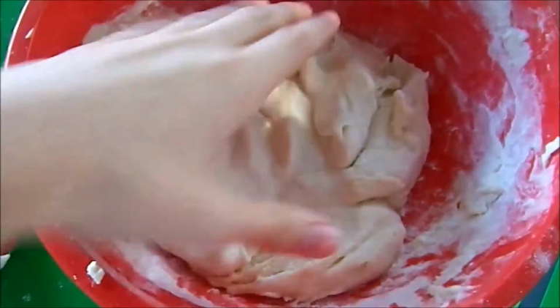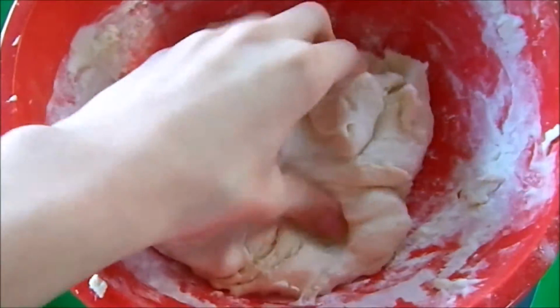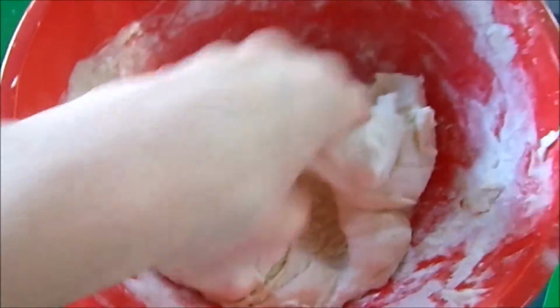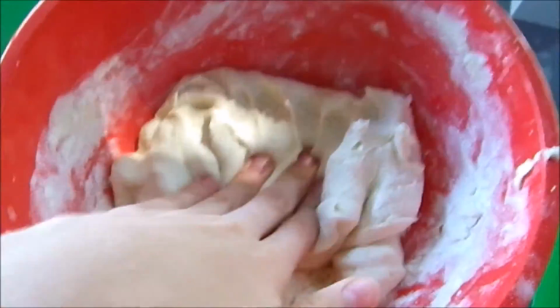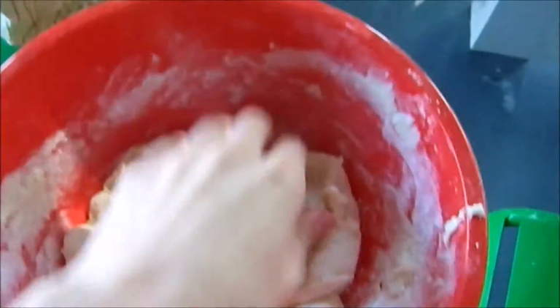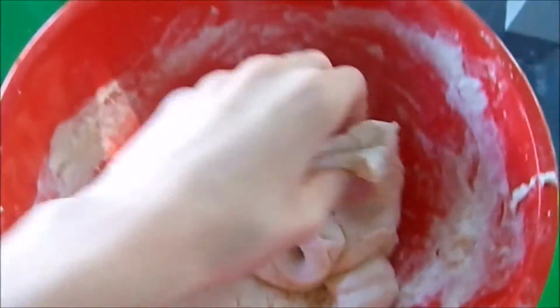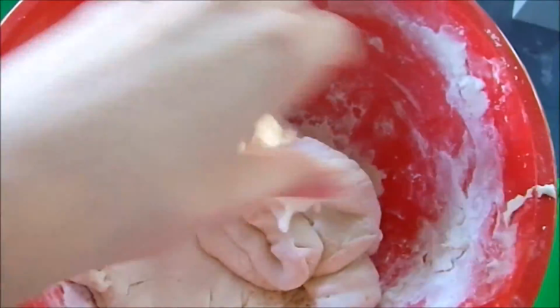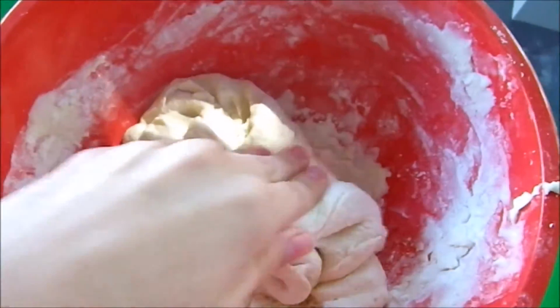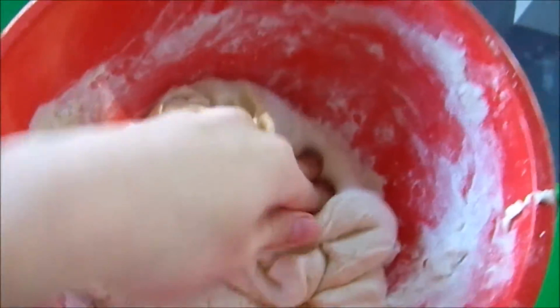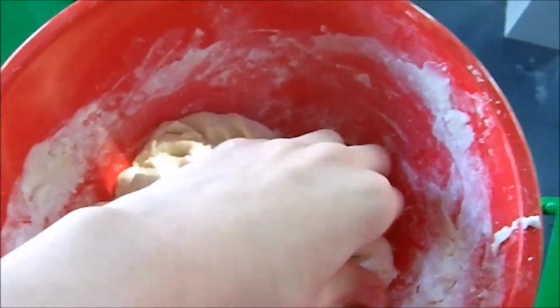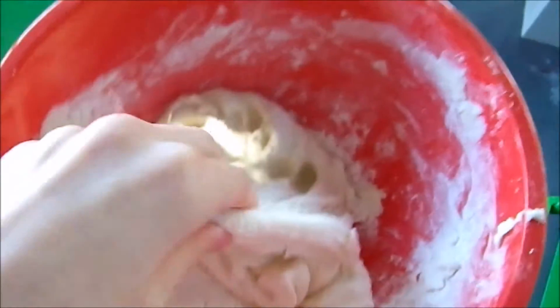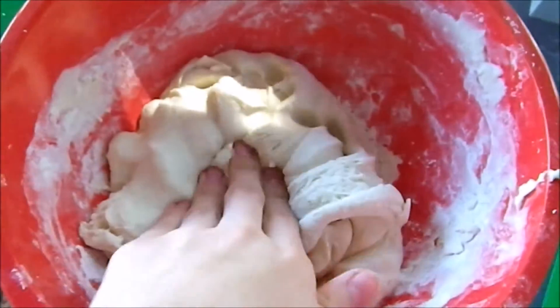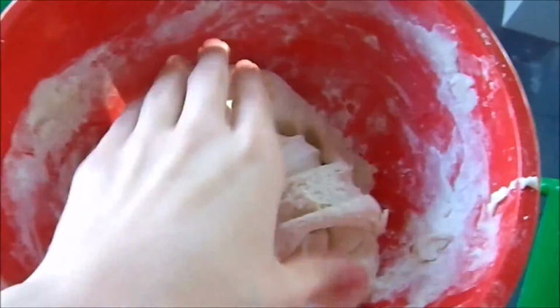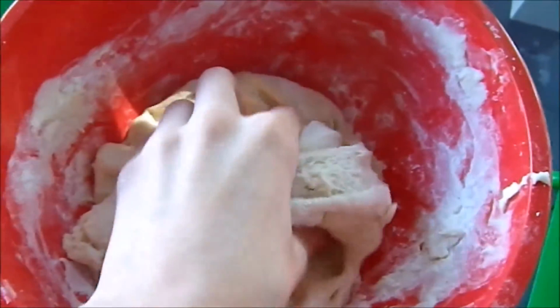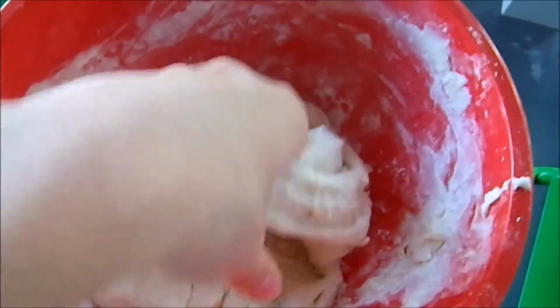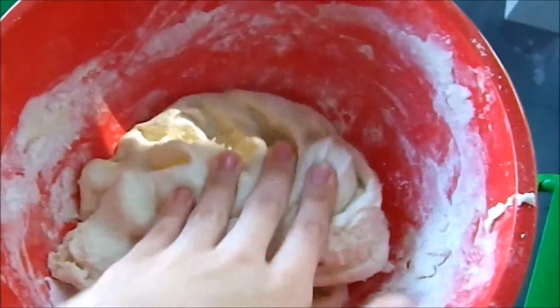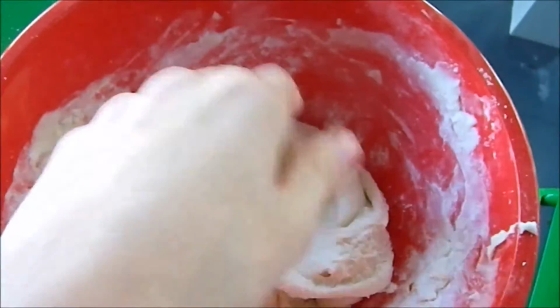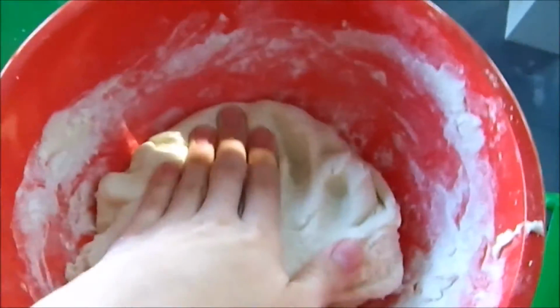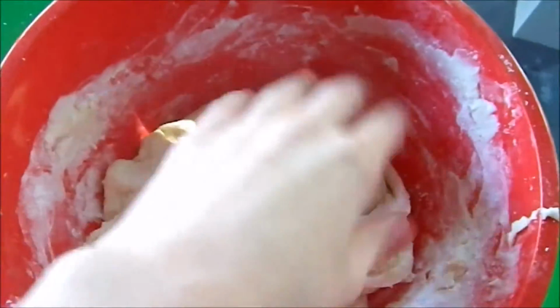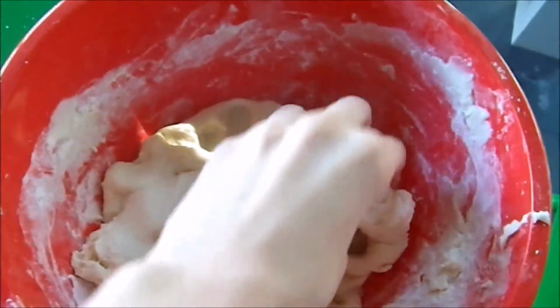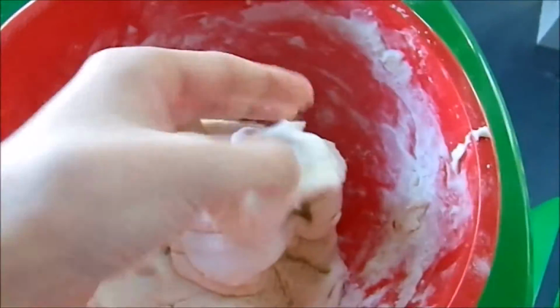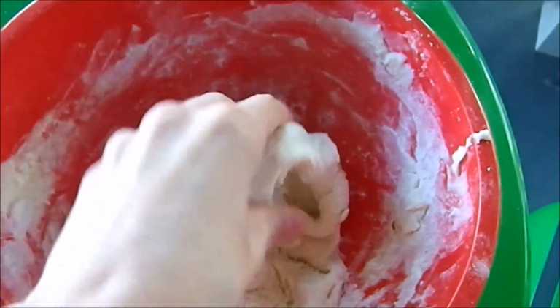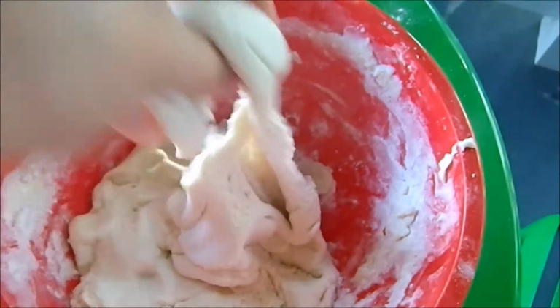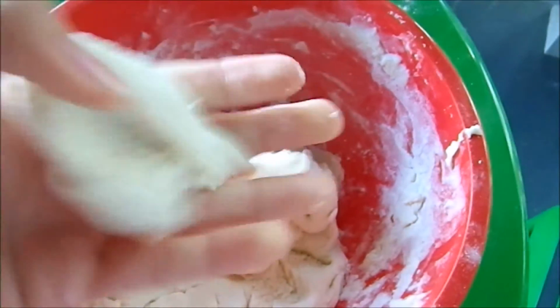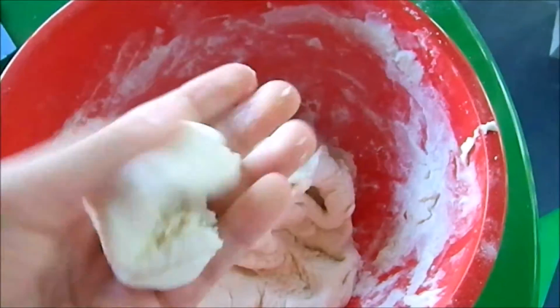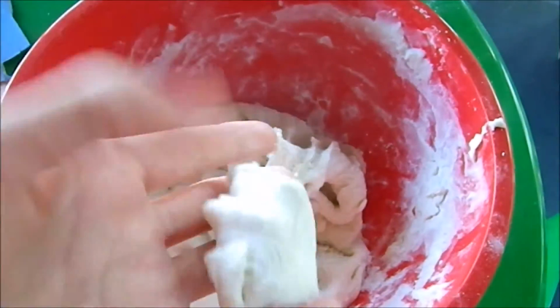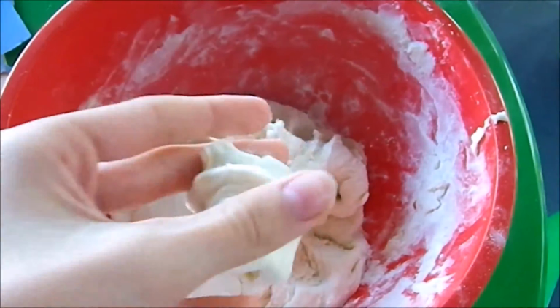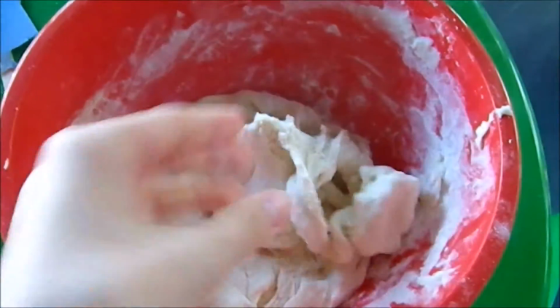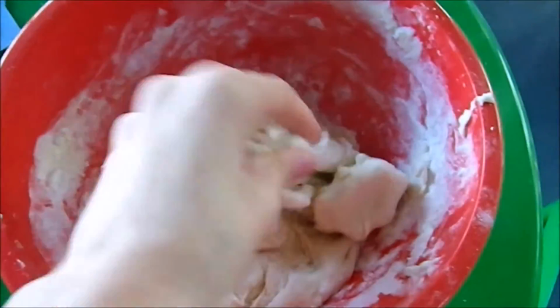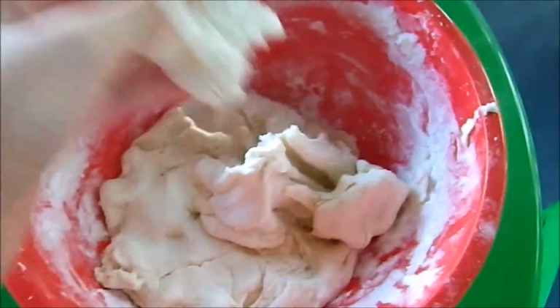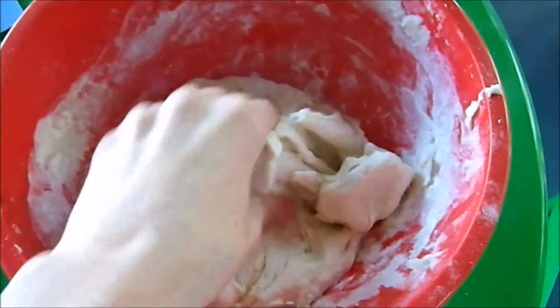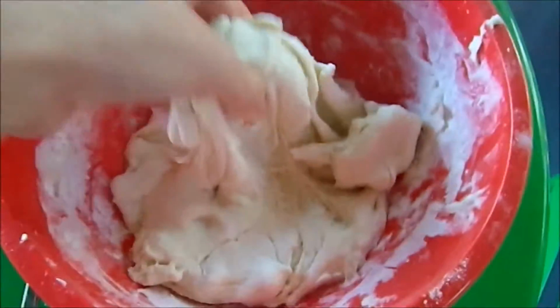All right, so now Mr. Chuck is preparing the next step. What you want to make sure with your Play-Doh is that if you play with it, it is a little bit sticky still at this step.